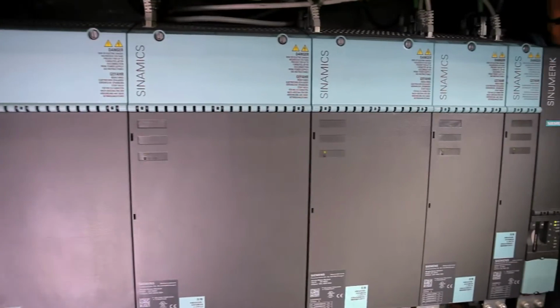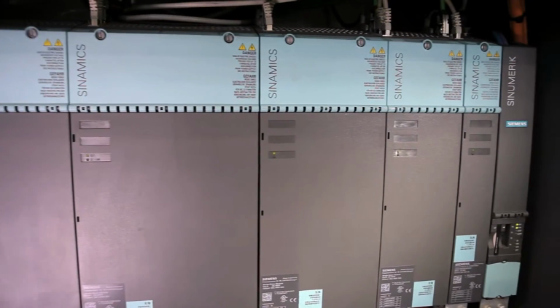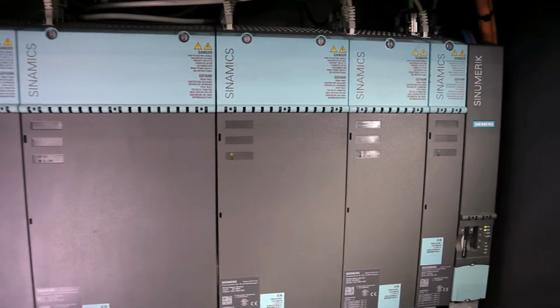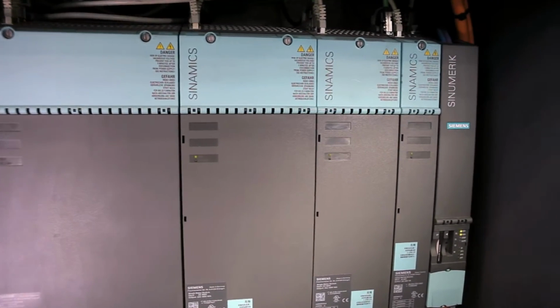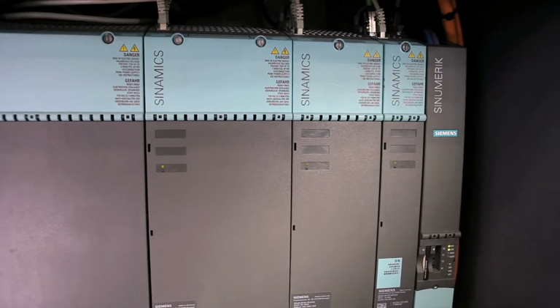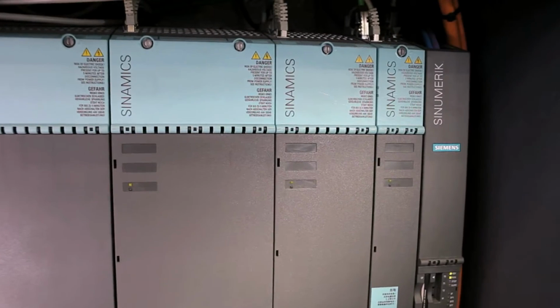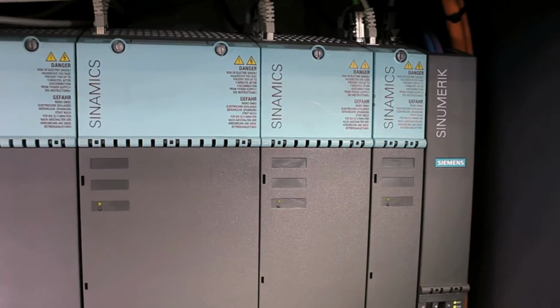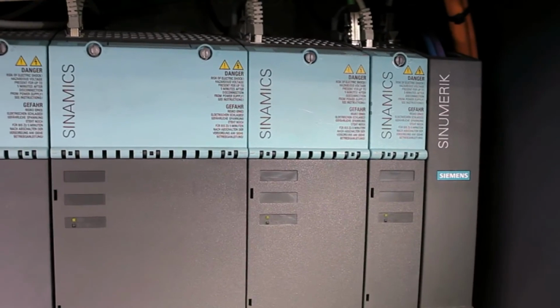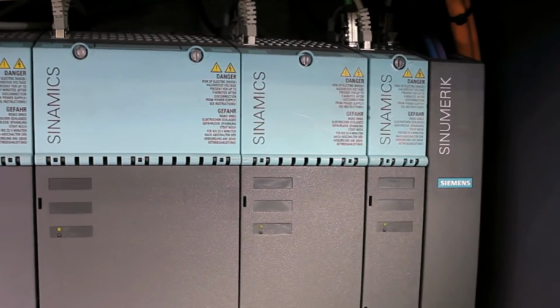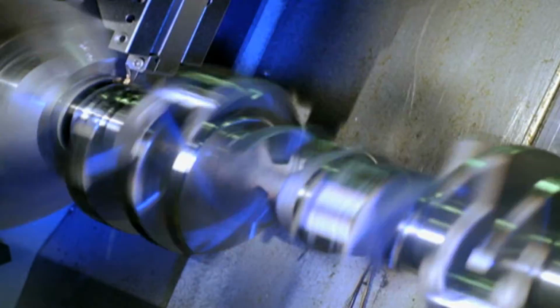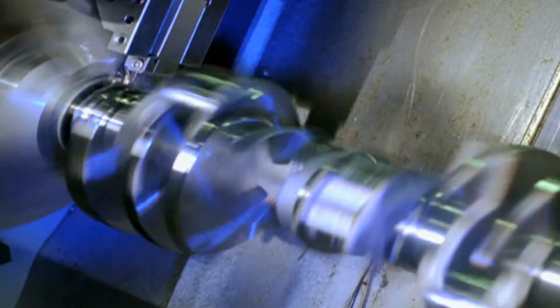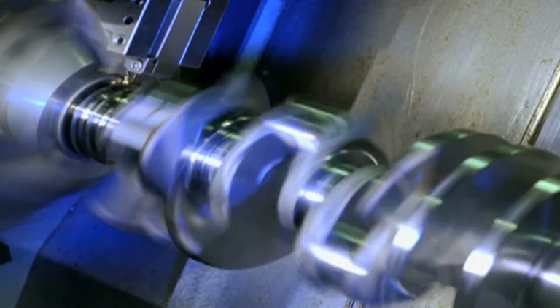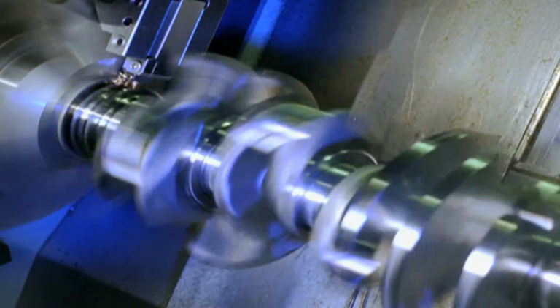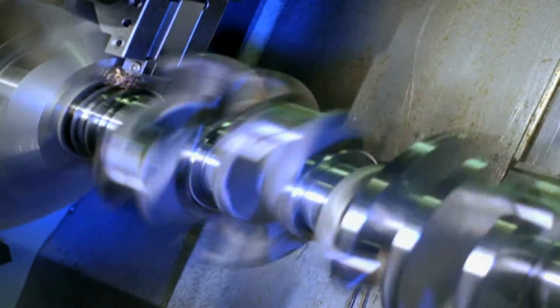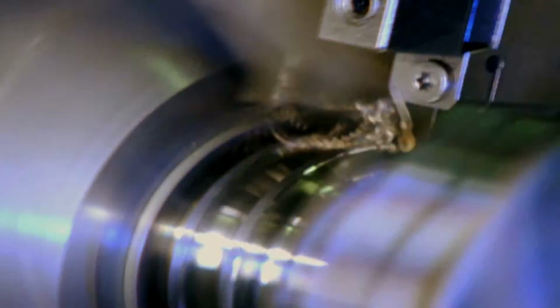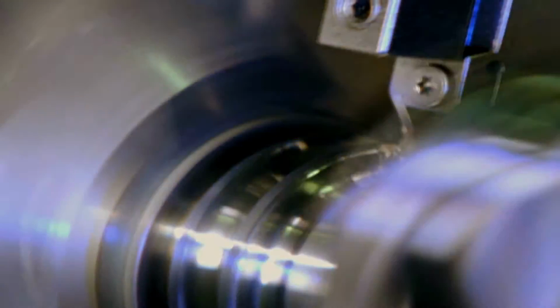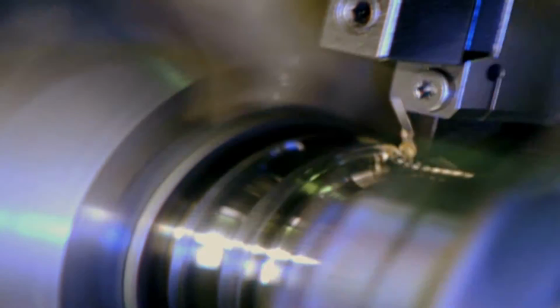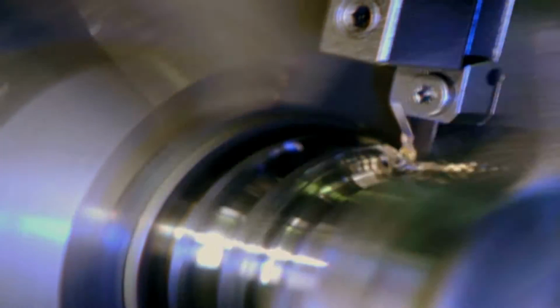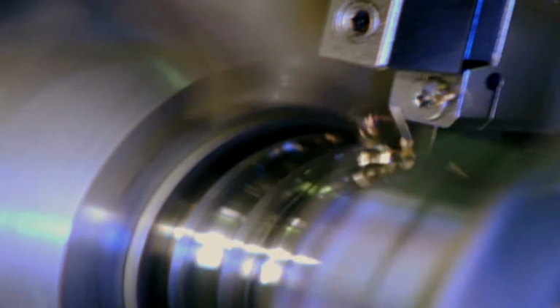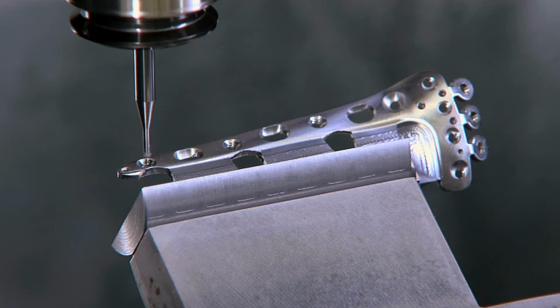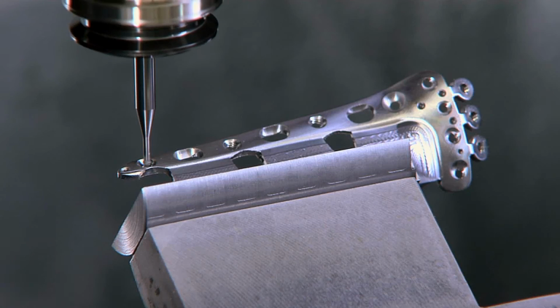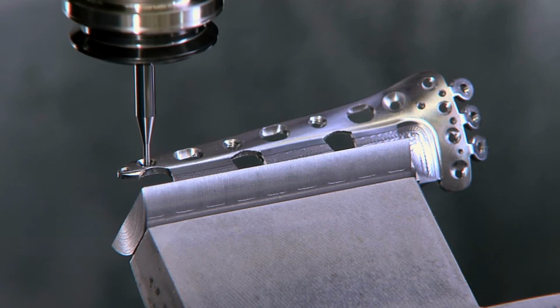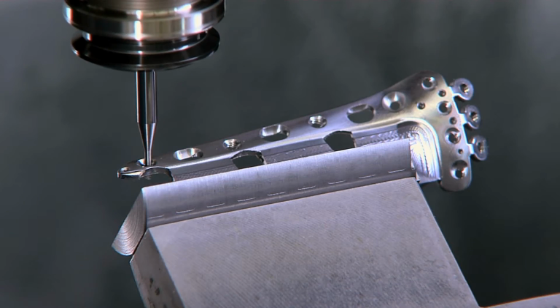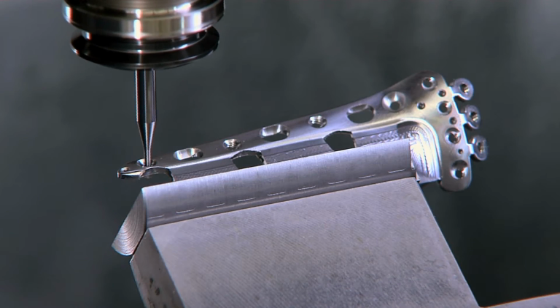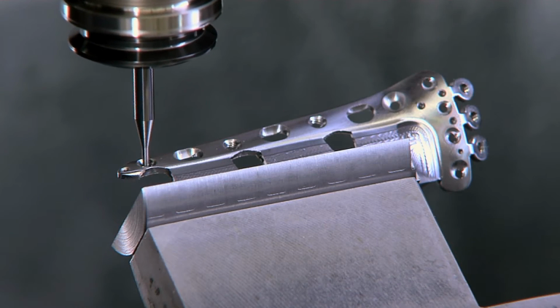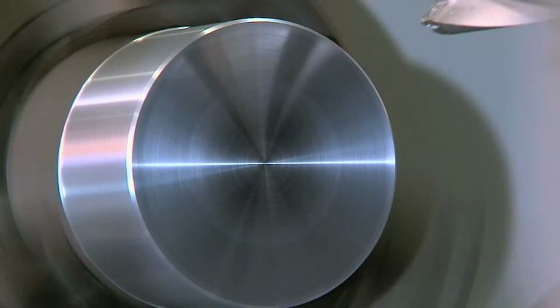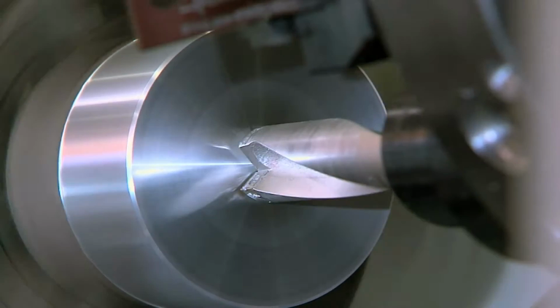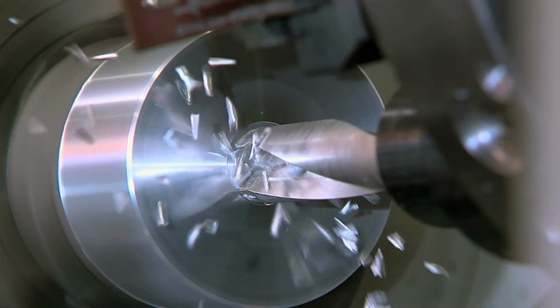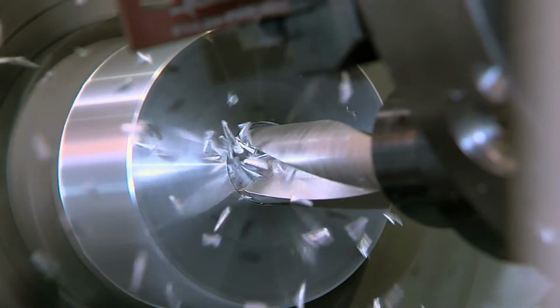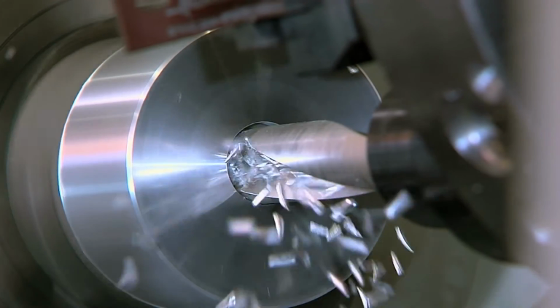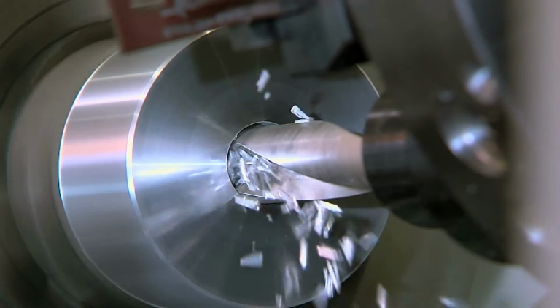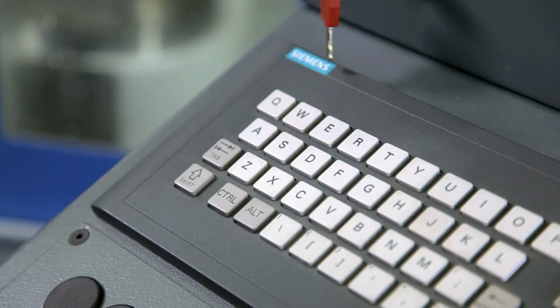Sinumerik CNC controls set standards when it comes to everything to do with machining performance — from precision through speed up to energy-efficient machines.